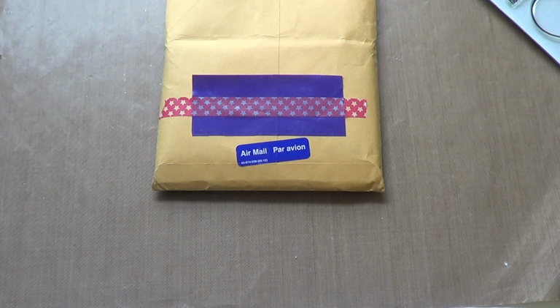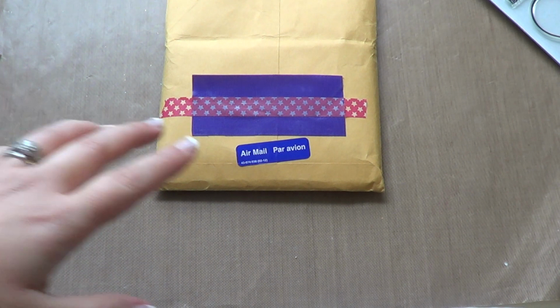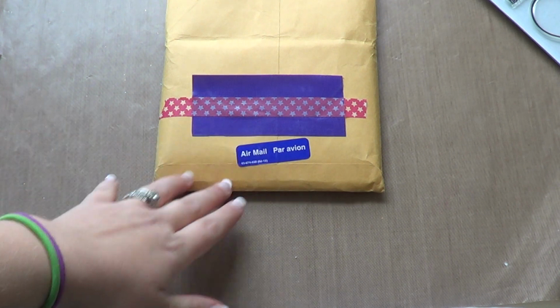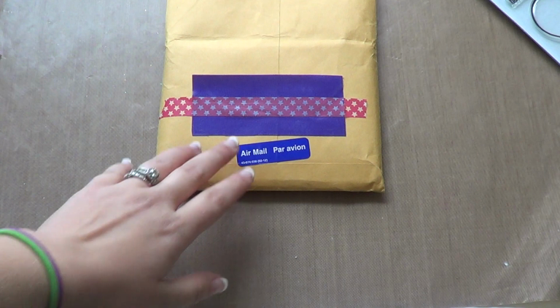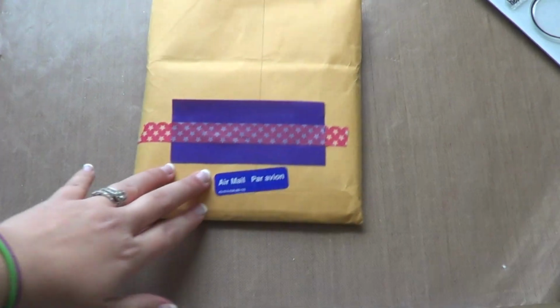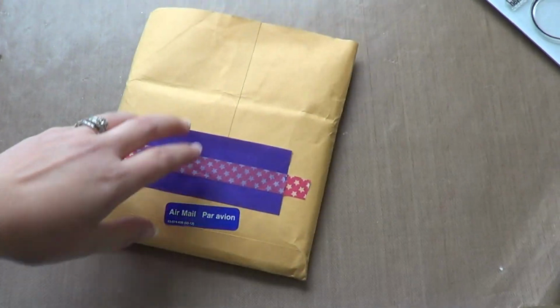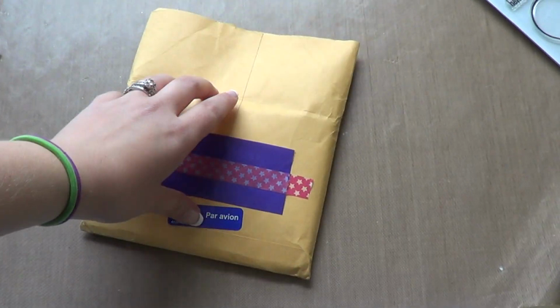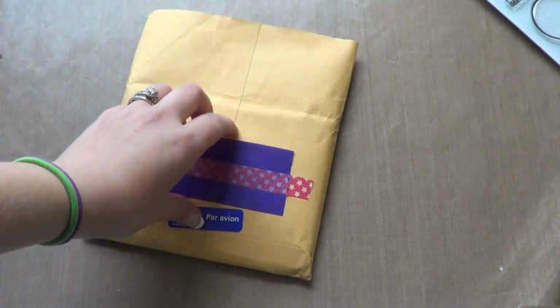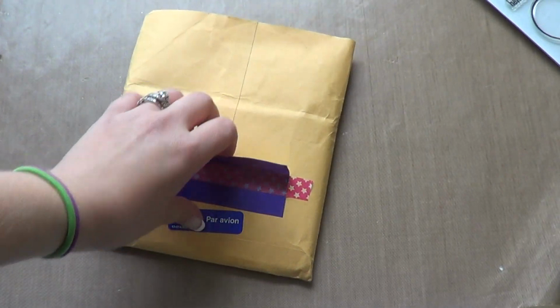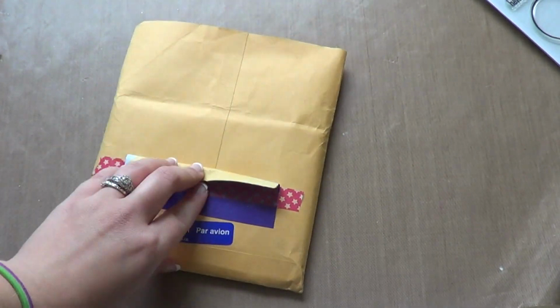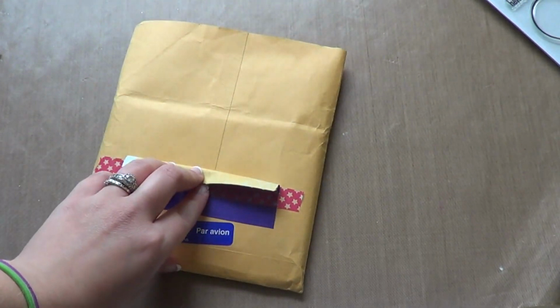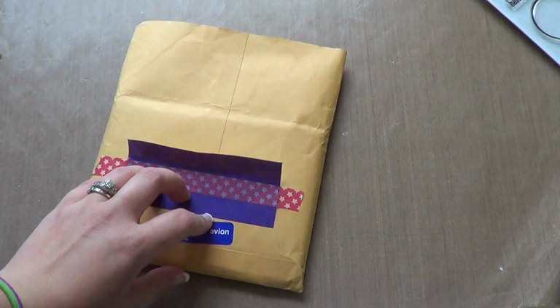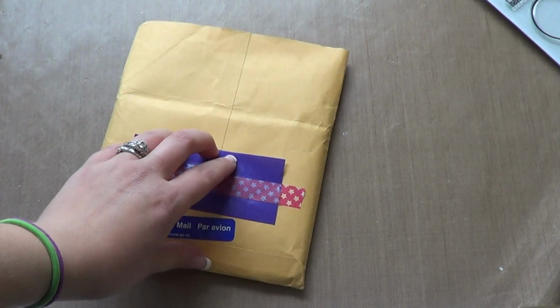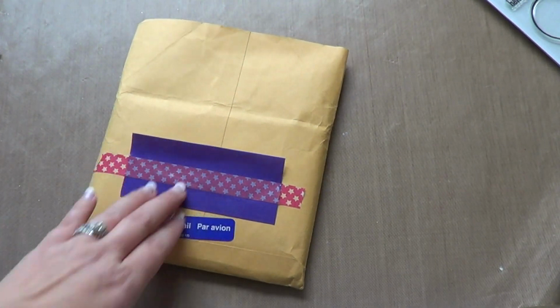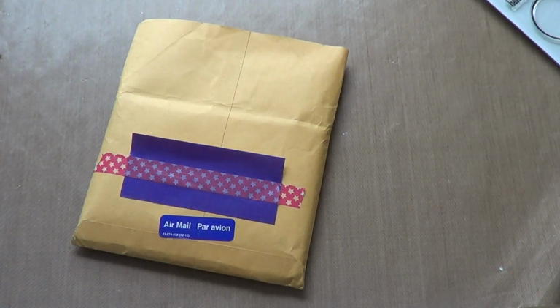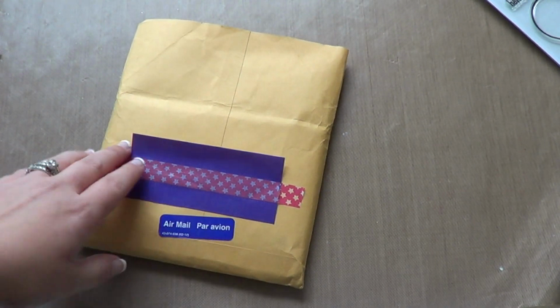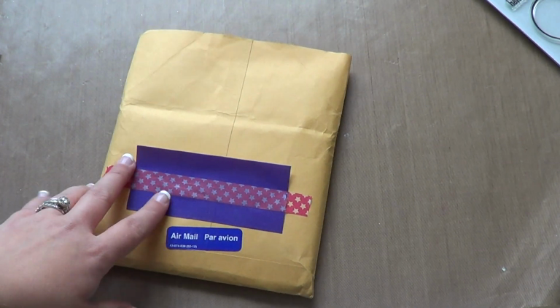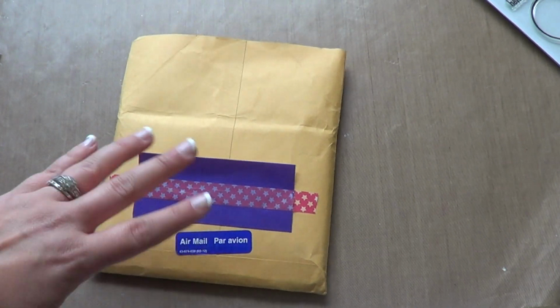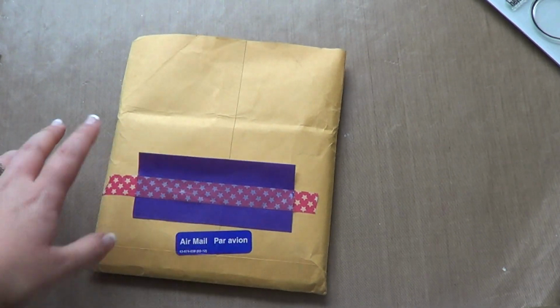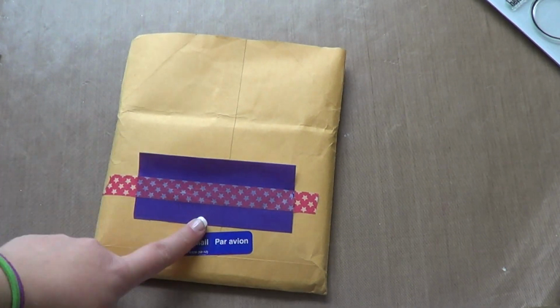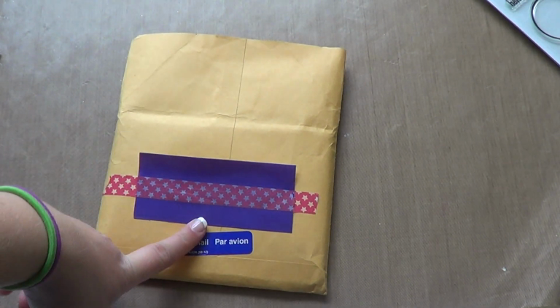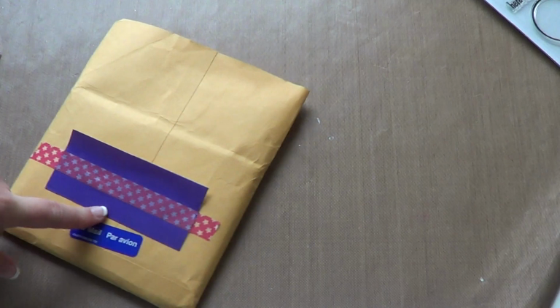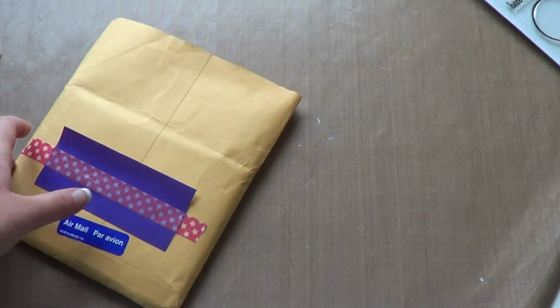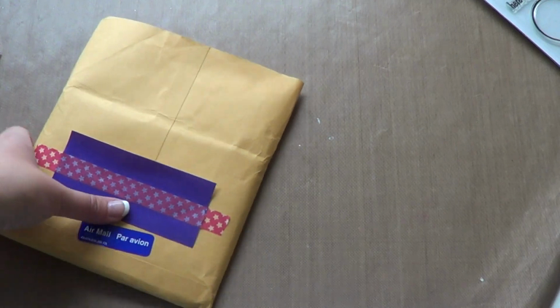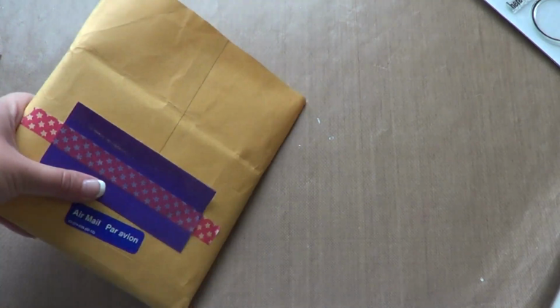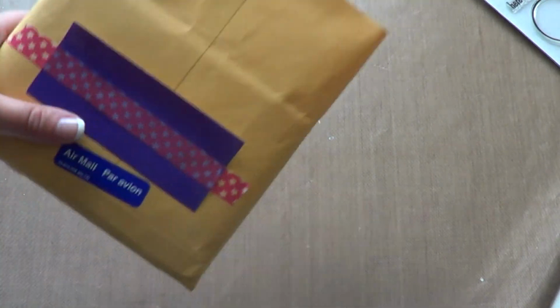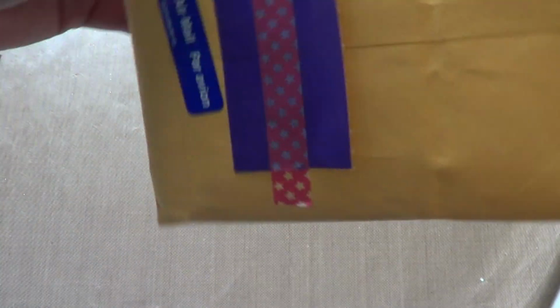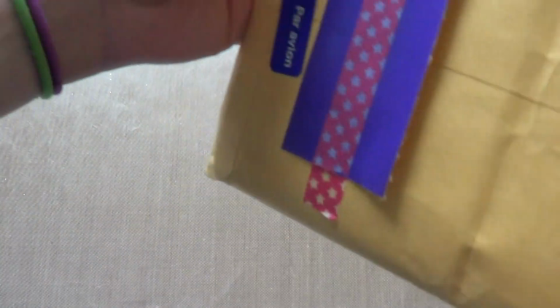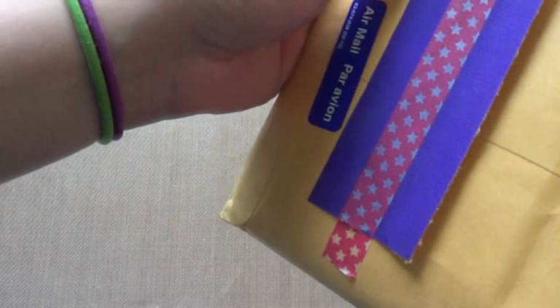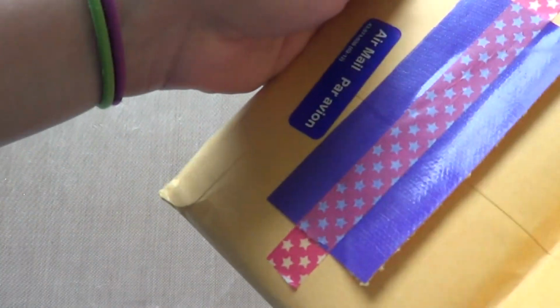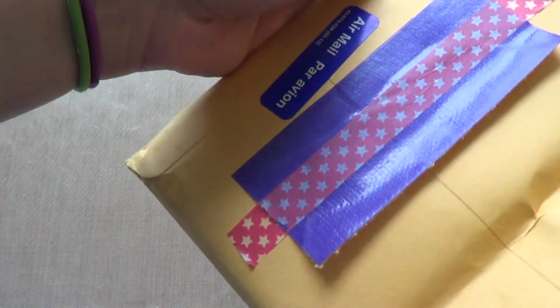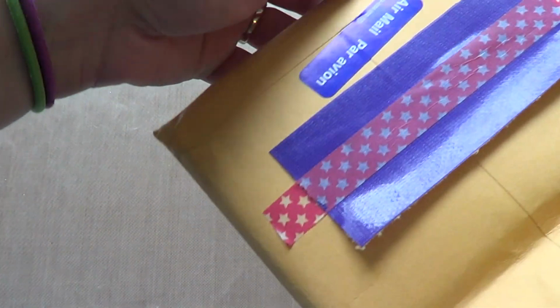The first one you have here came packaged like this with purple tape — I love it. And this is from Jen; Scrapina Creations is her YouTube channel.